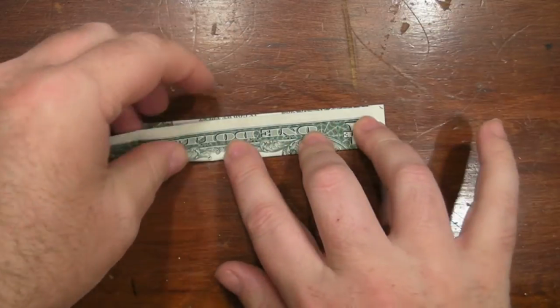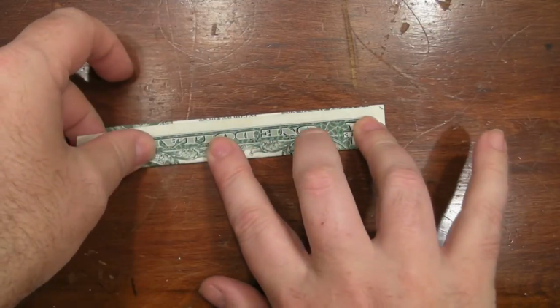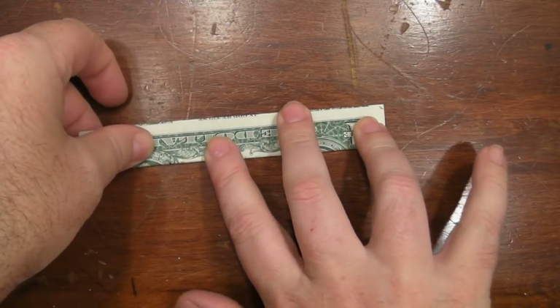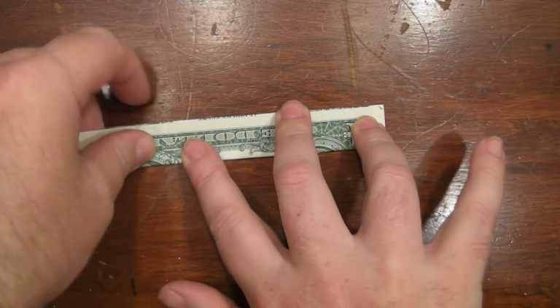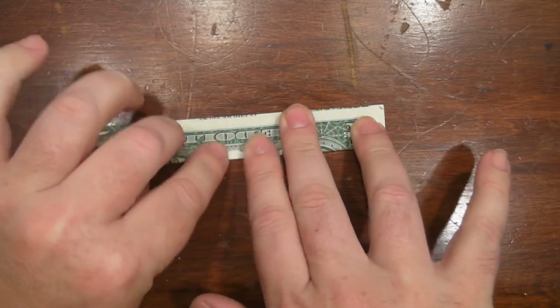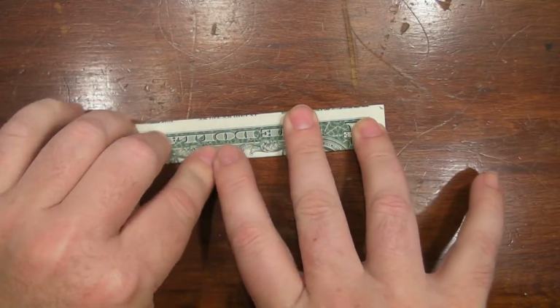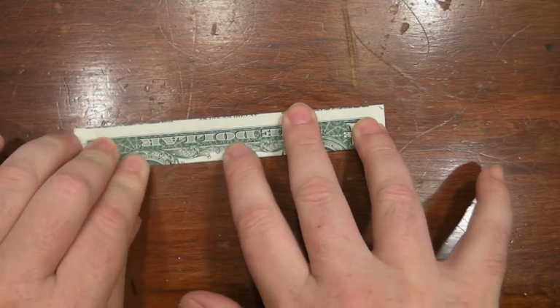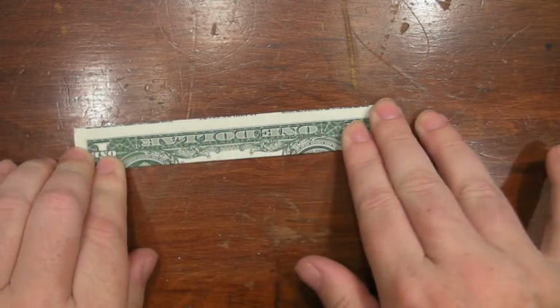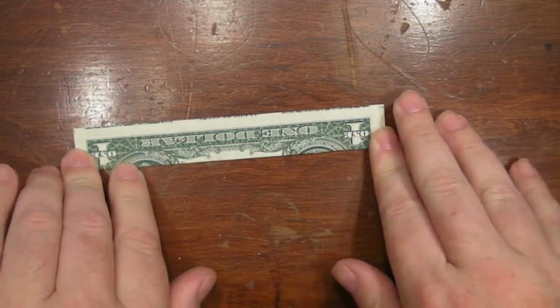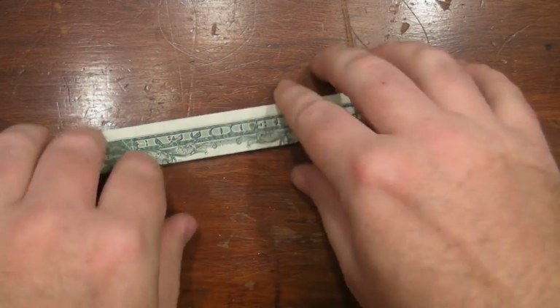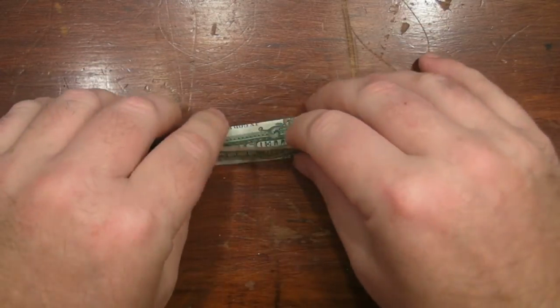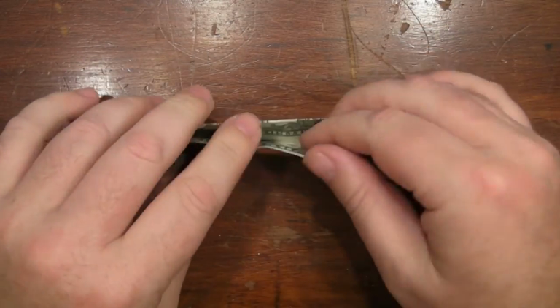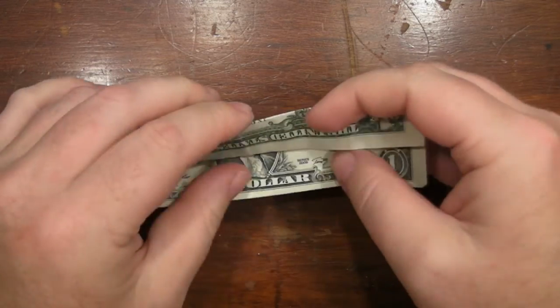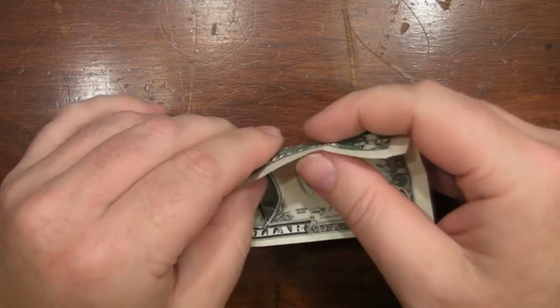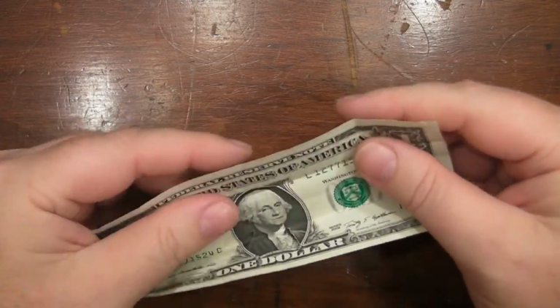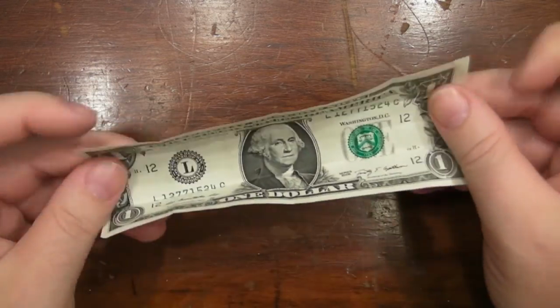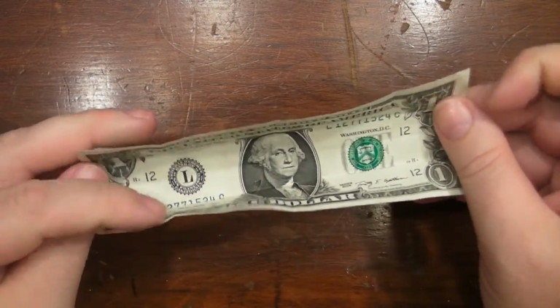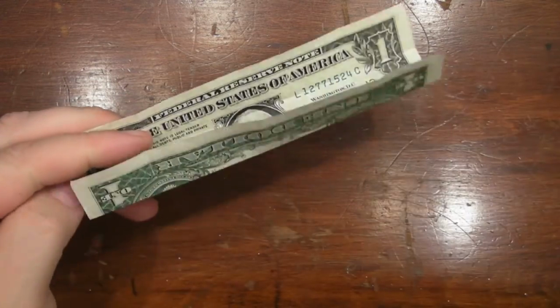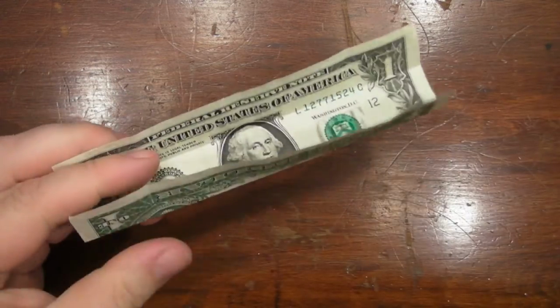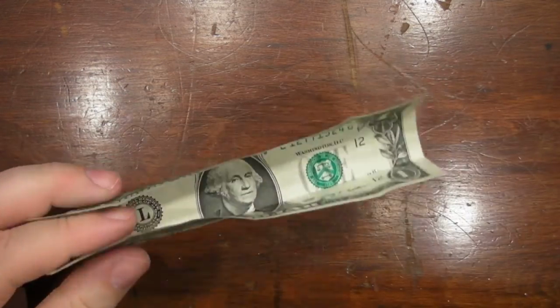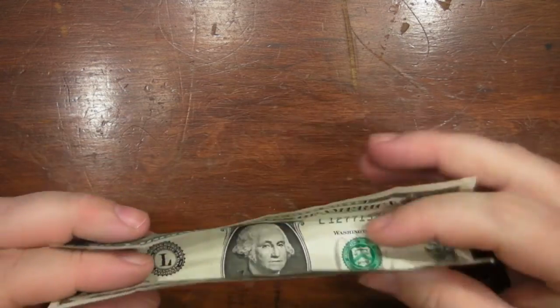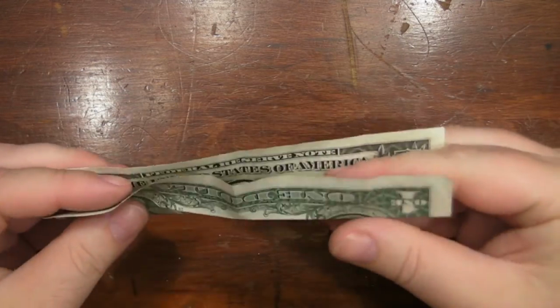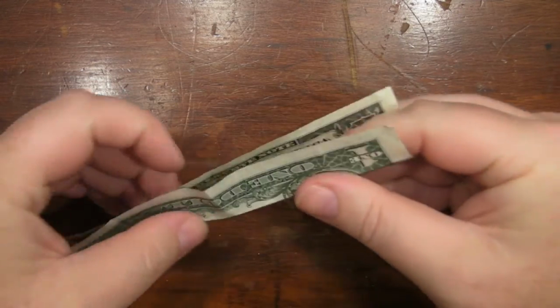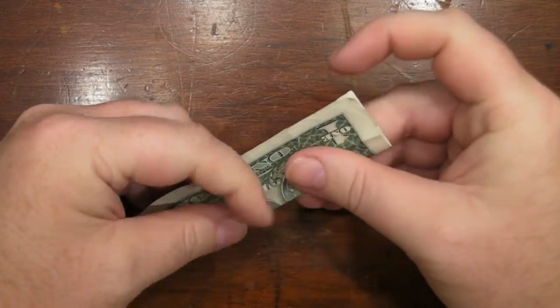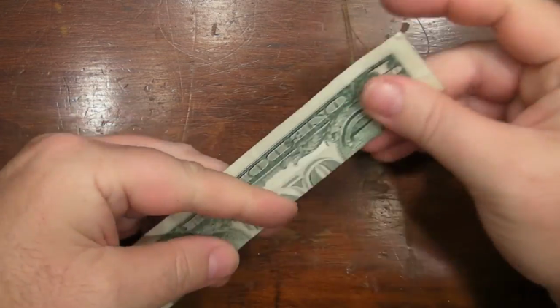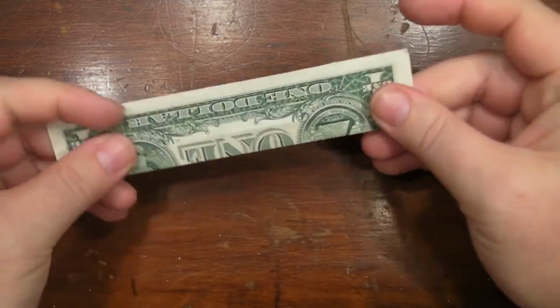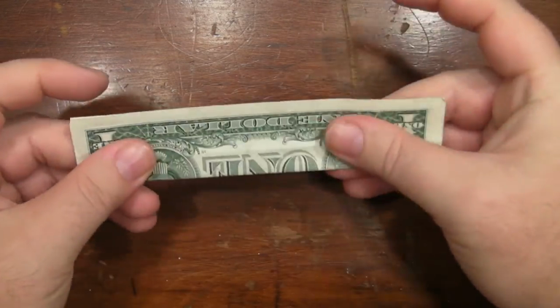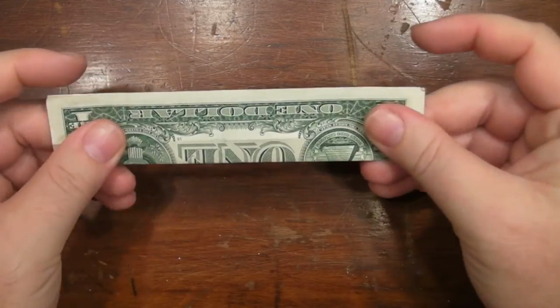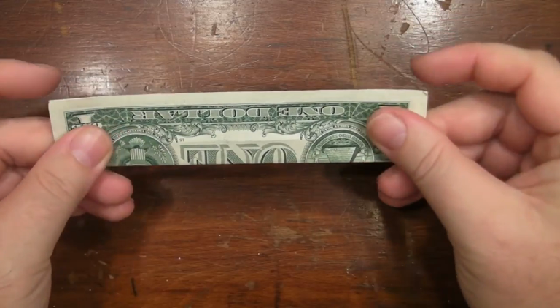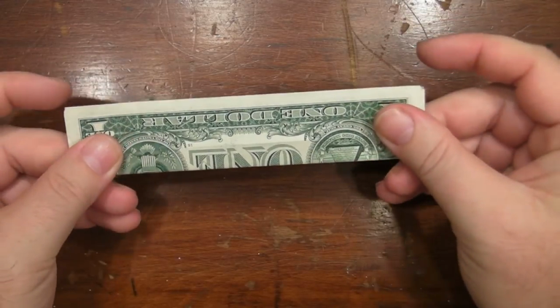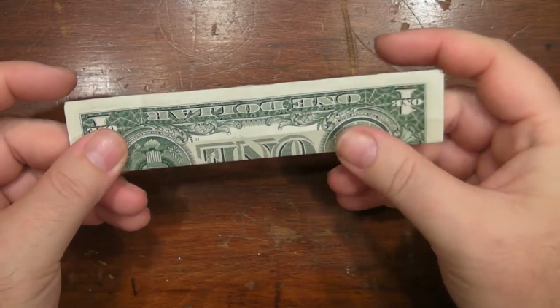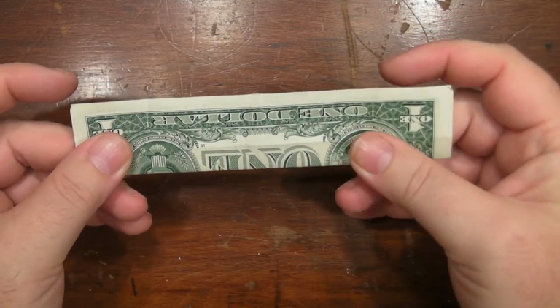I don't really need to fold this in thirds, so I'm just hoping that it makes the other parts a little bit easier, a little more mathematically precise. You basically got it in half.